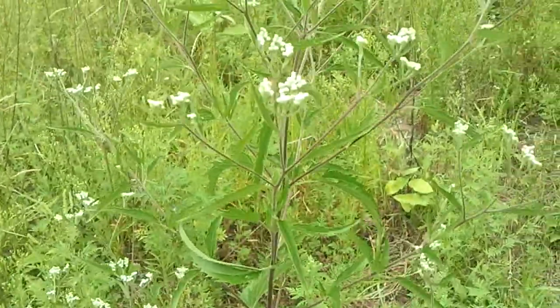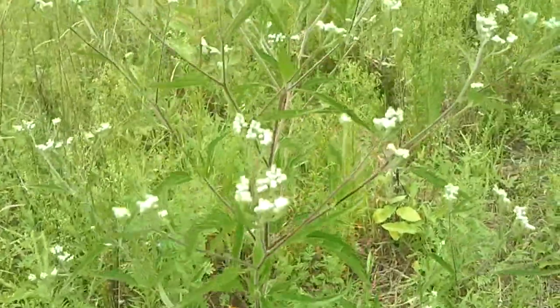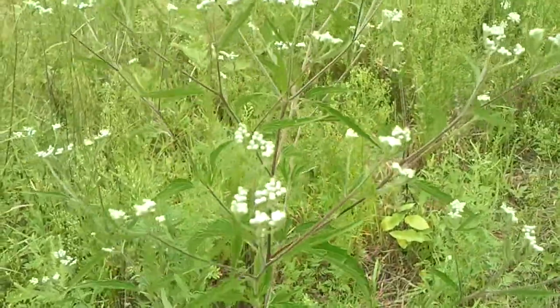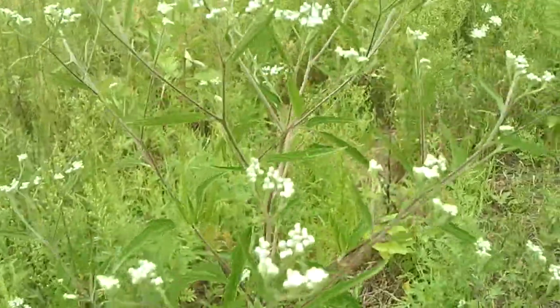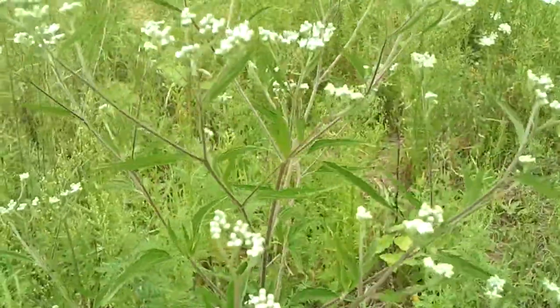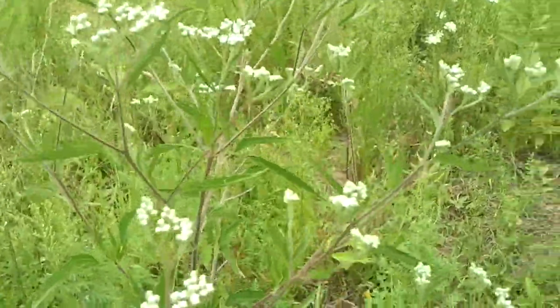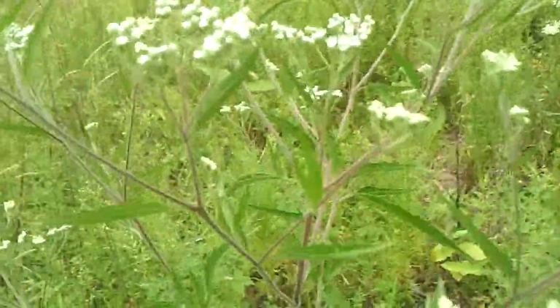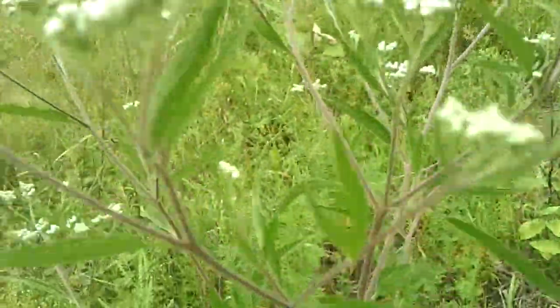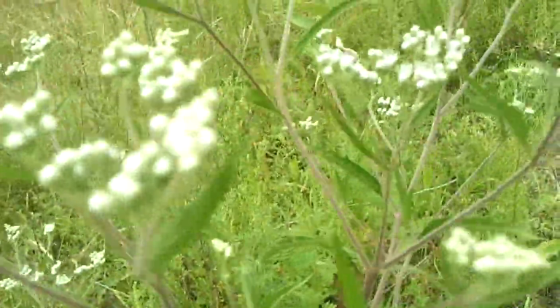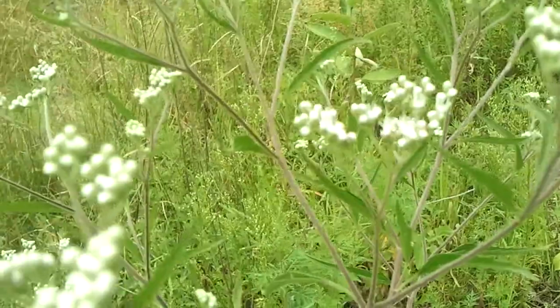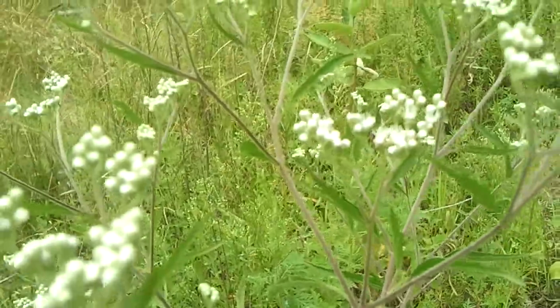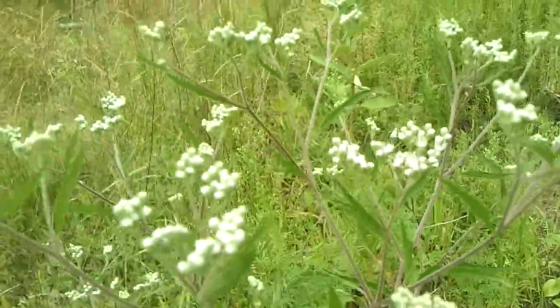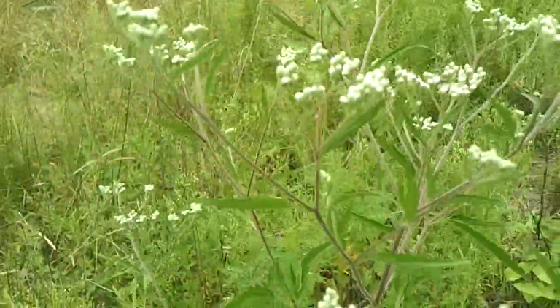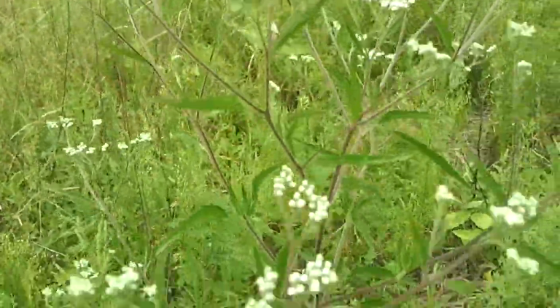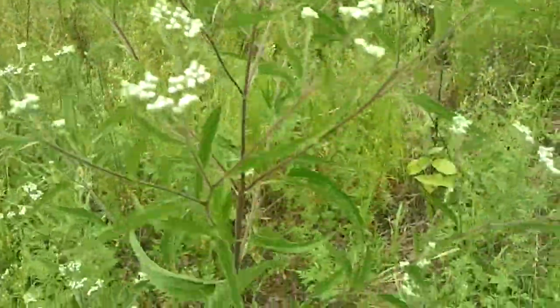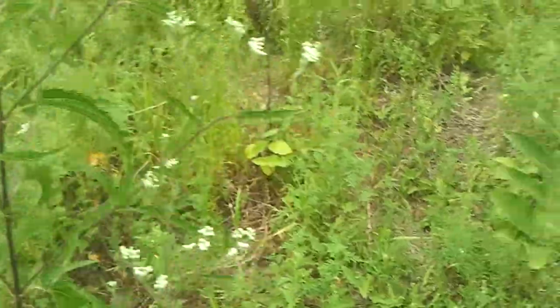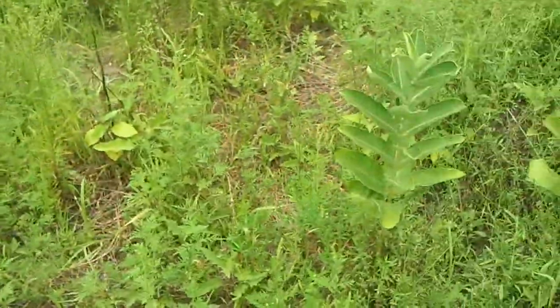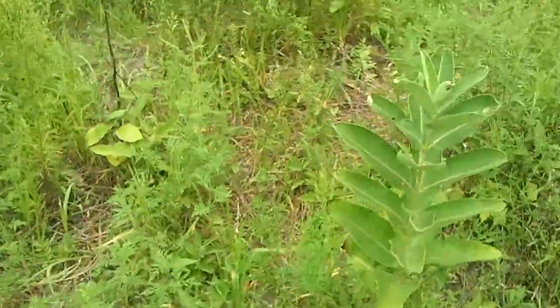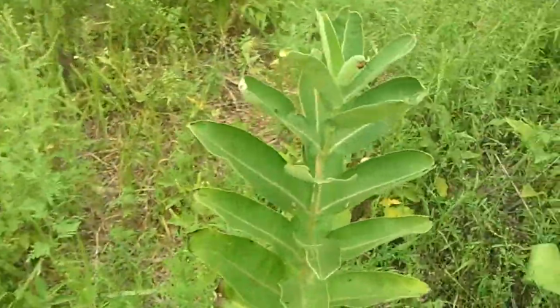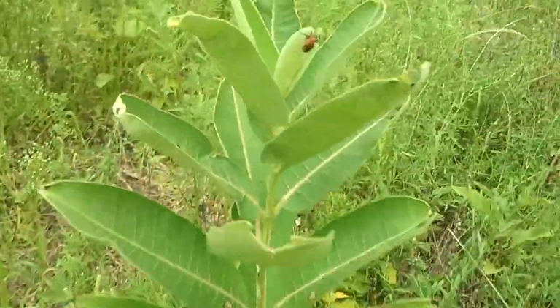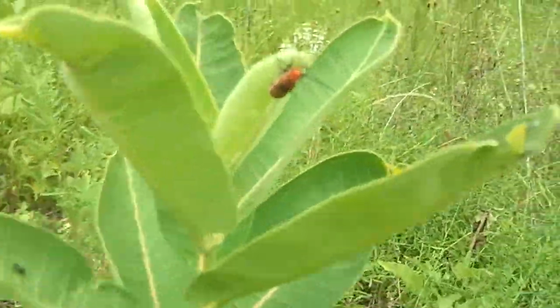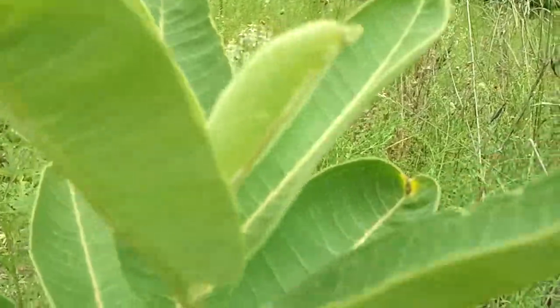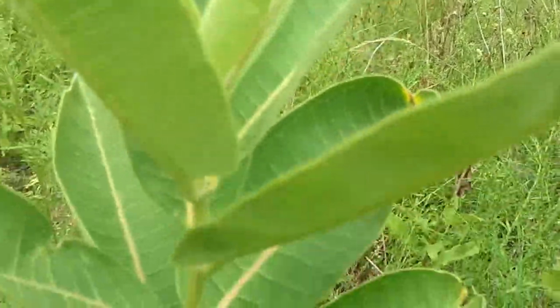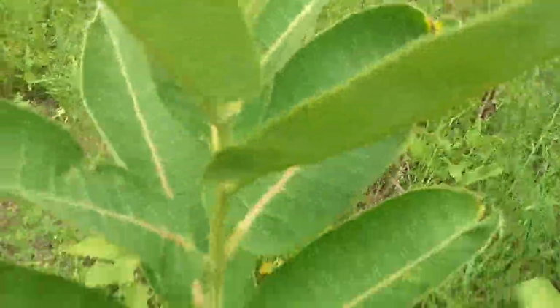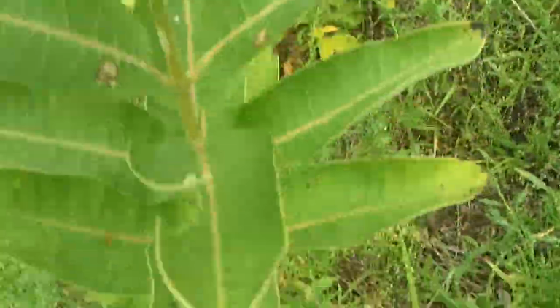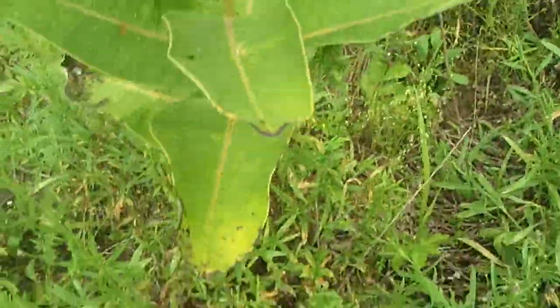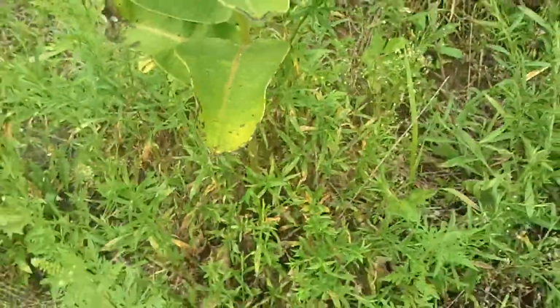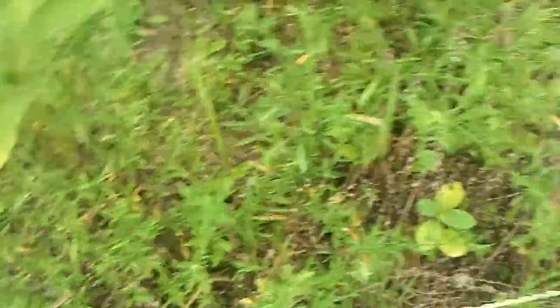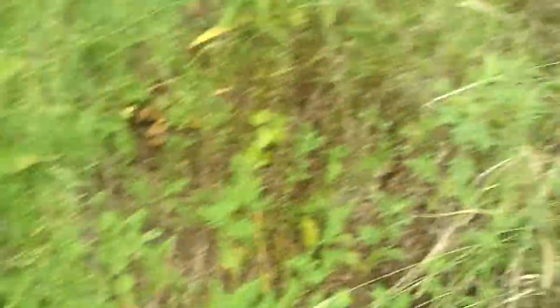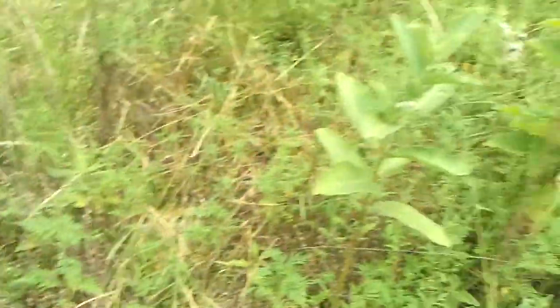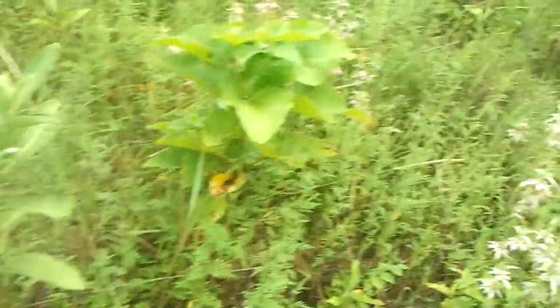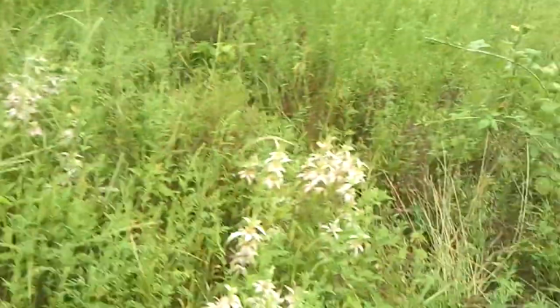Check some of this — this is Joe Pye Weed, they call it. Check out the checkered beetle. He's seen me — he jumped right off of the milkweed.